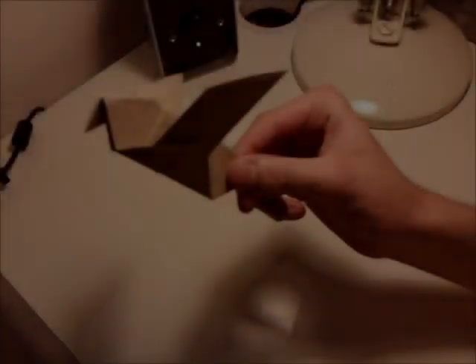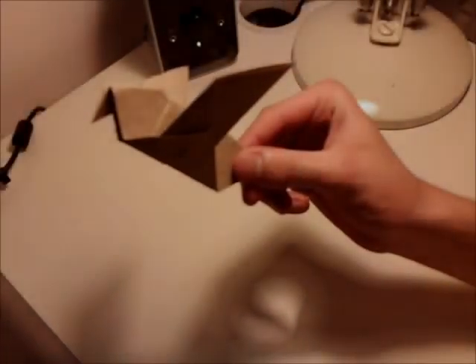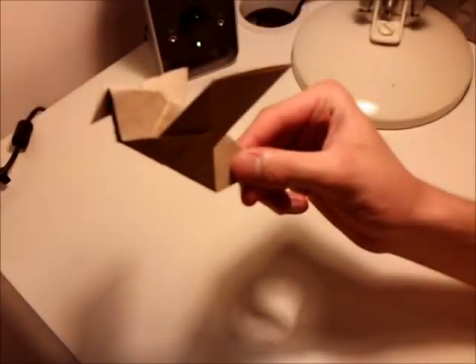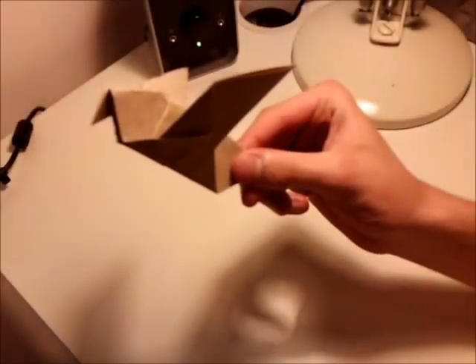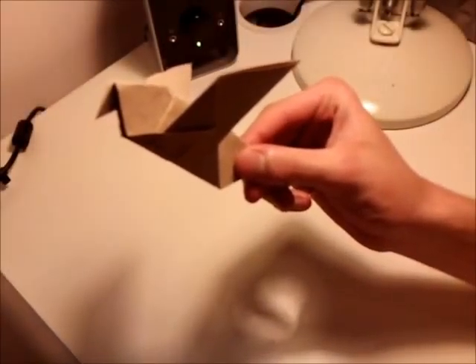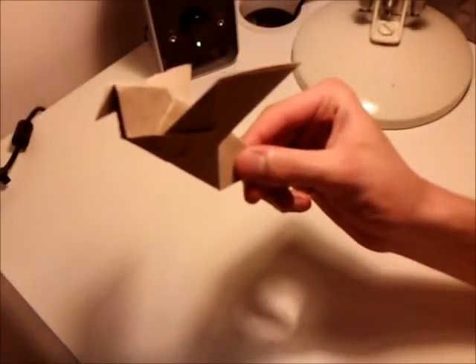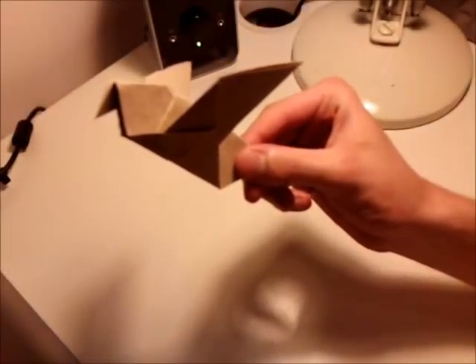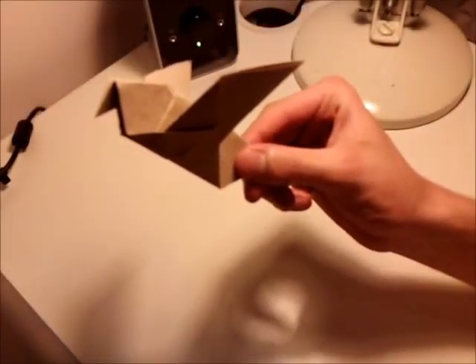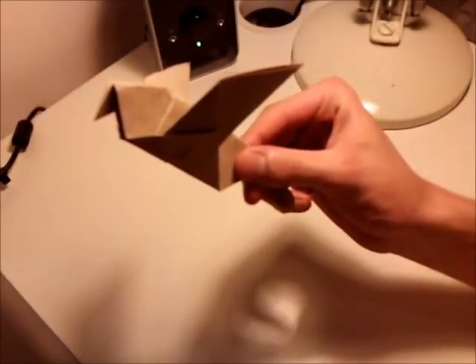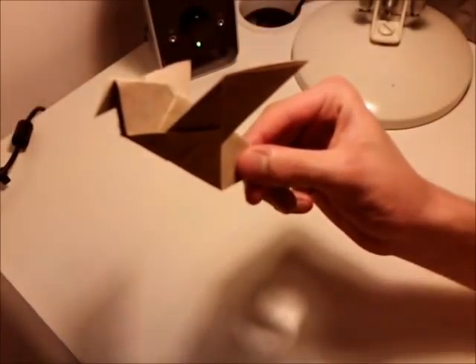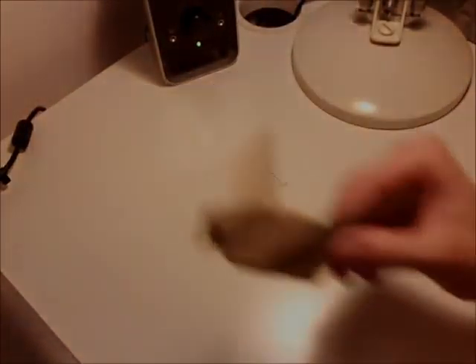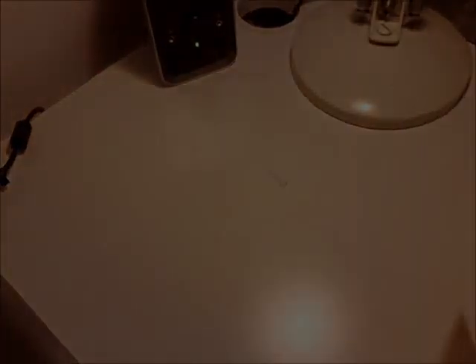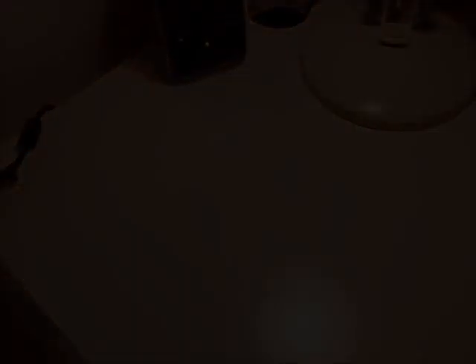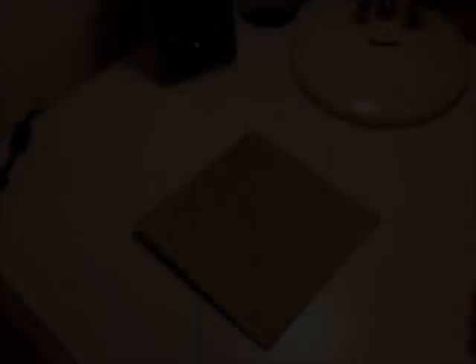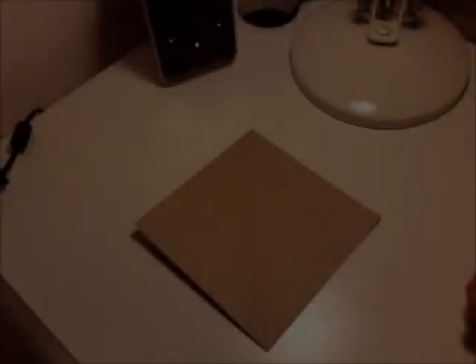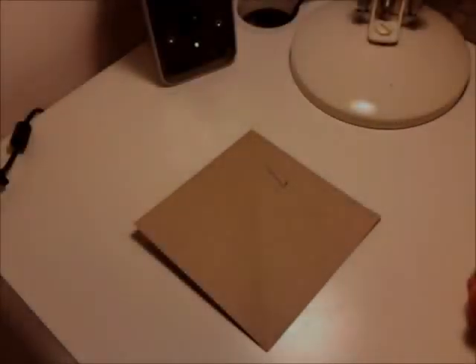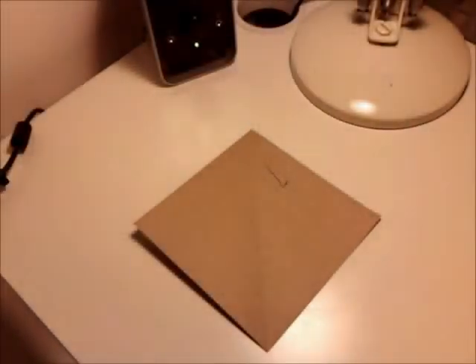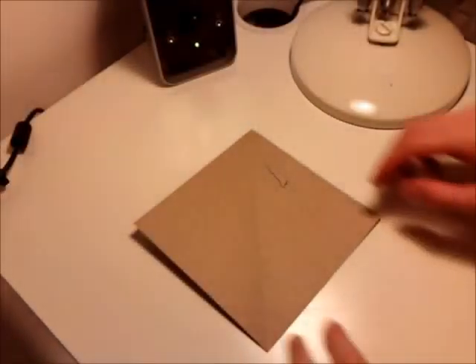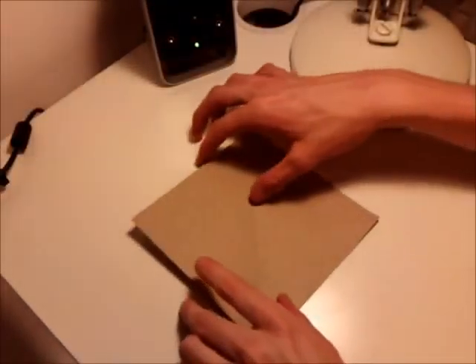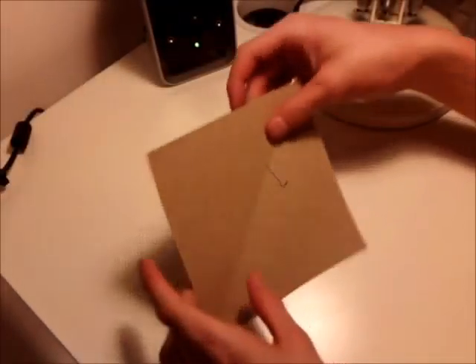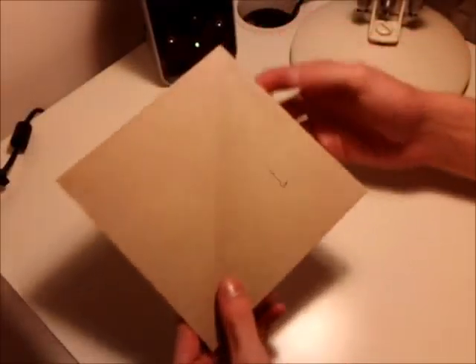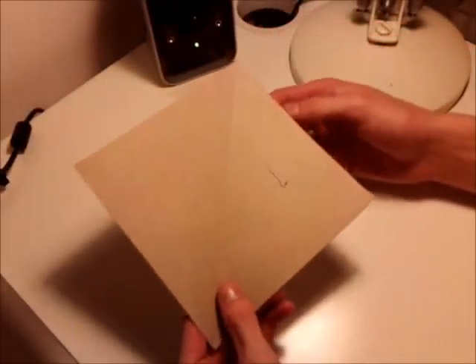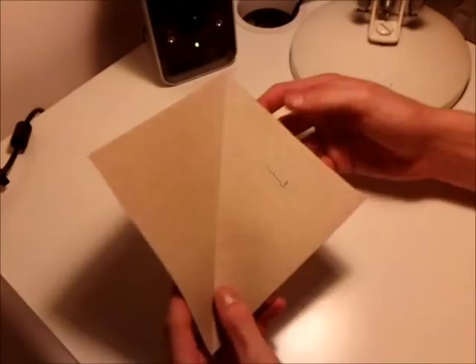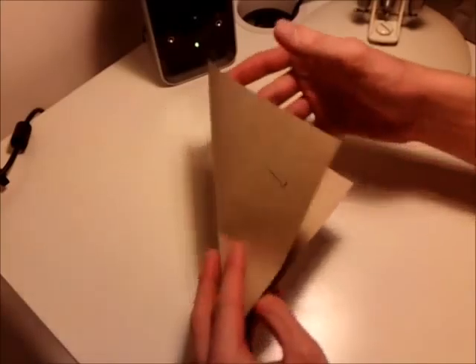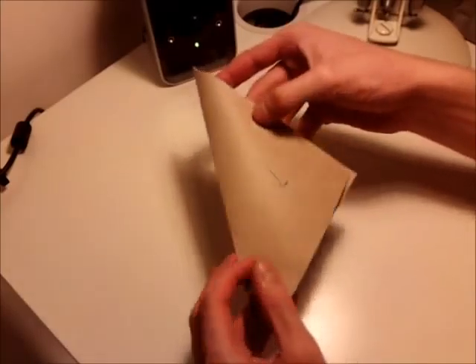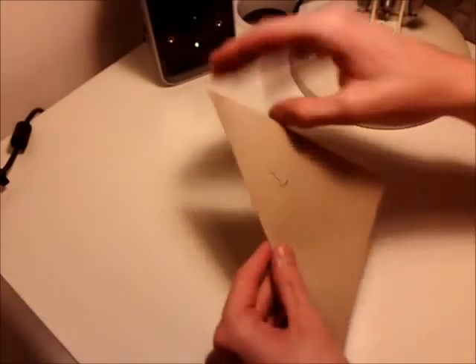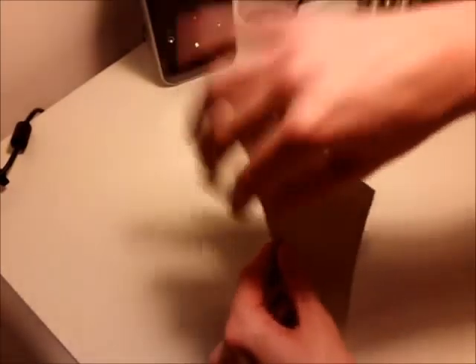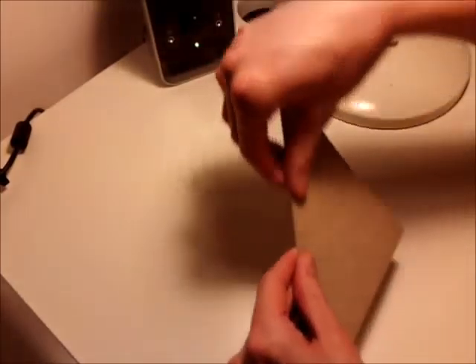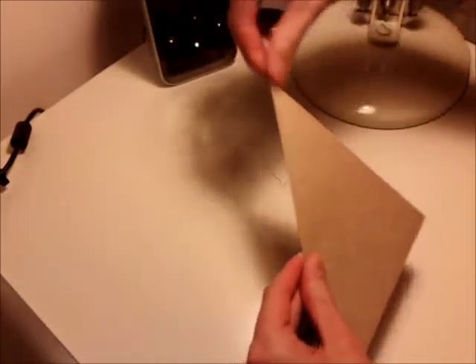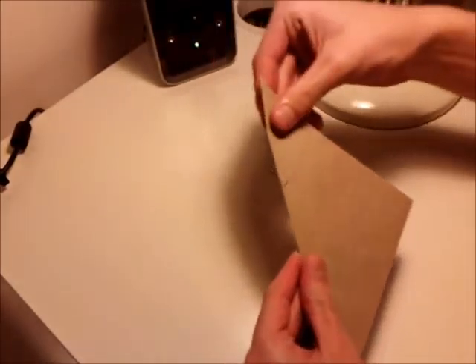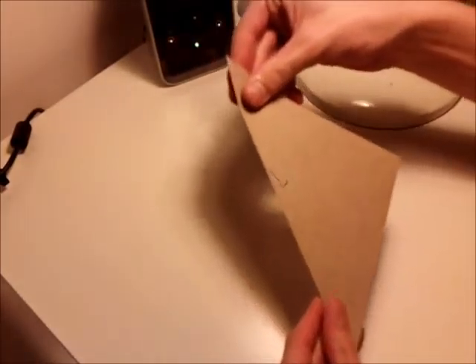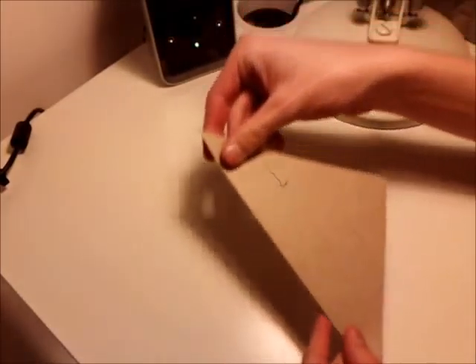Hi, in this video I'm going to show you how to make this origami pigeon. Okay so you want to start with your square piece of paper and fold it in half diagonally like that.